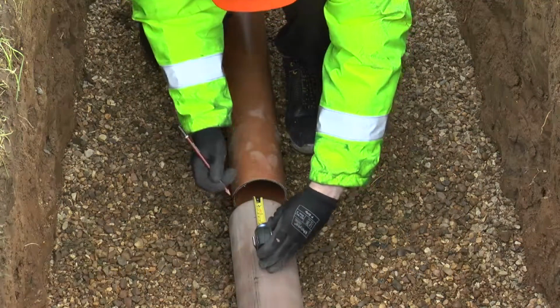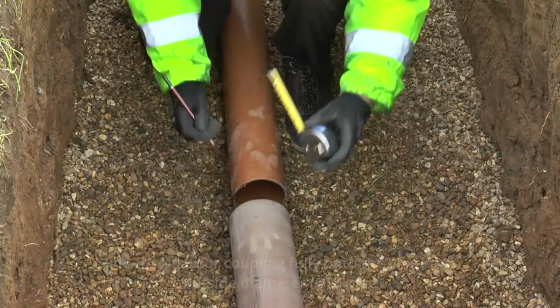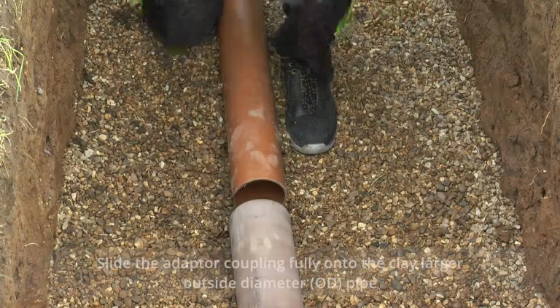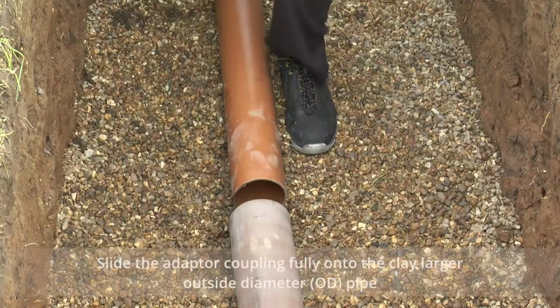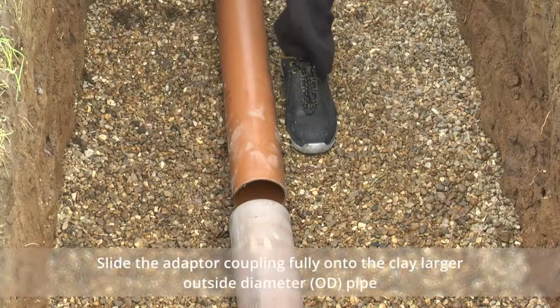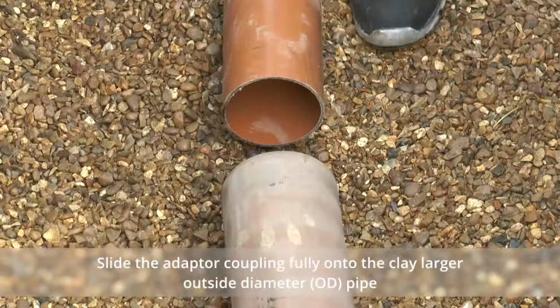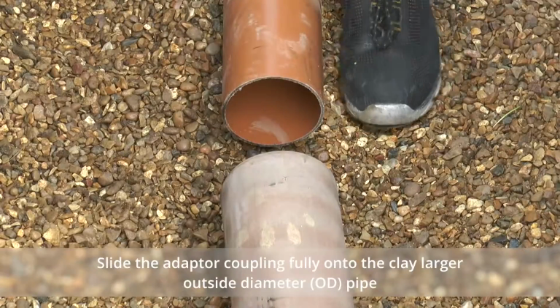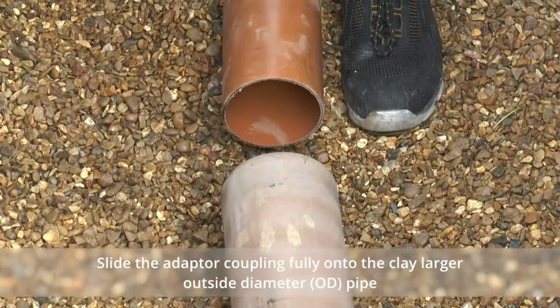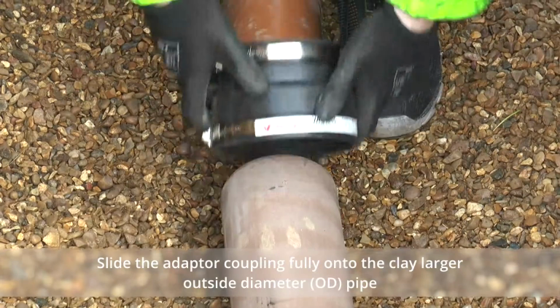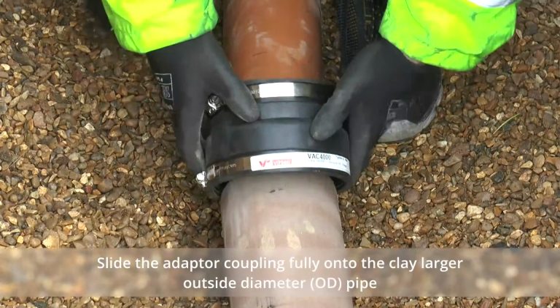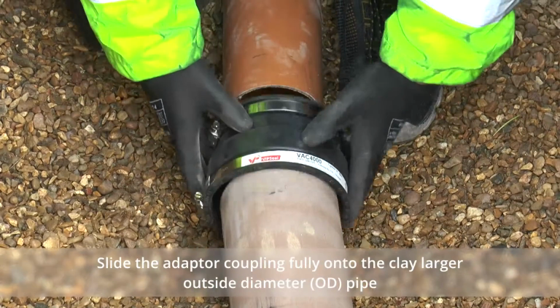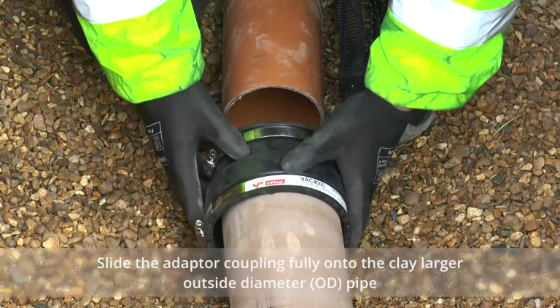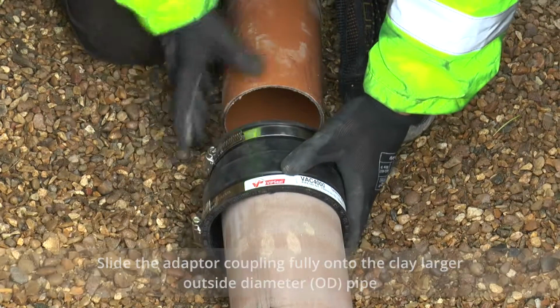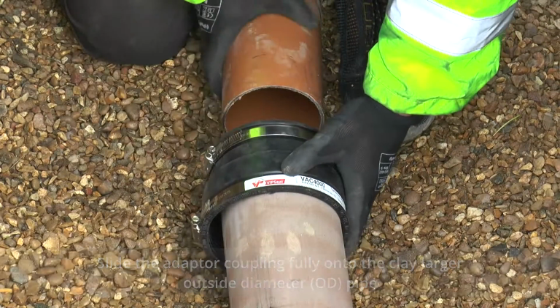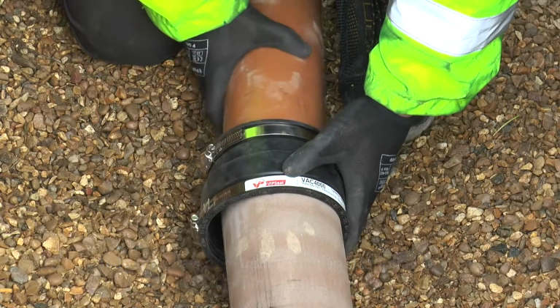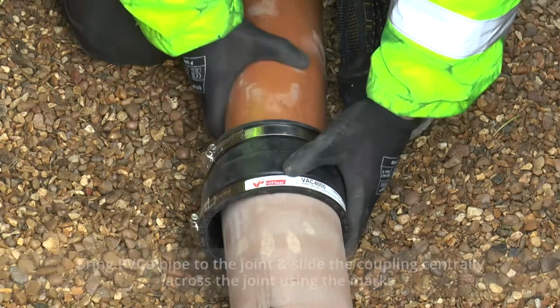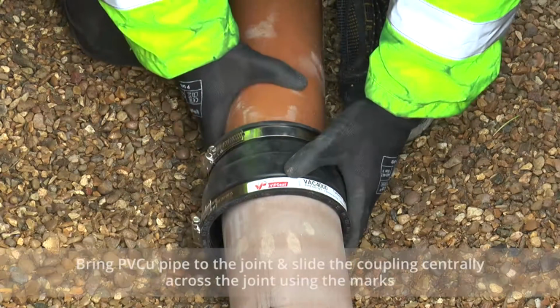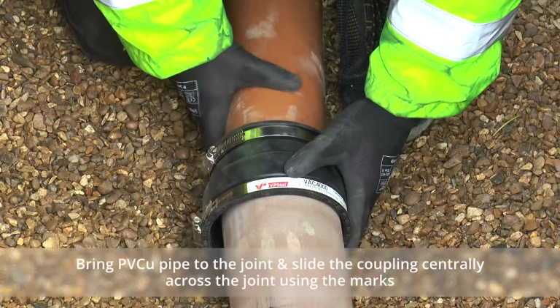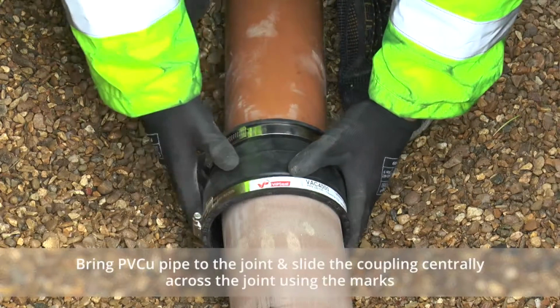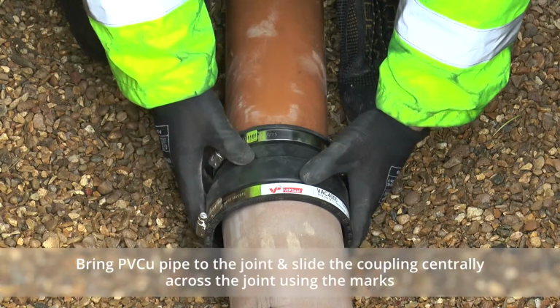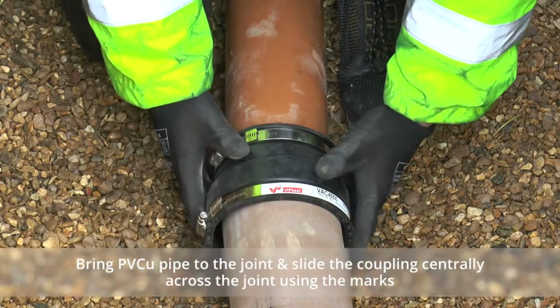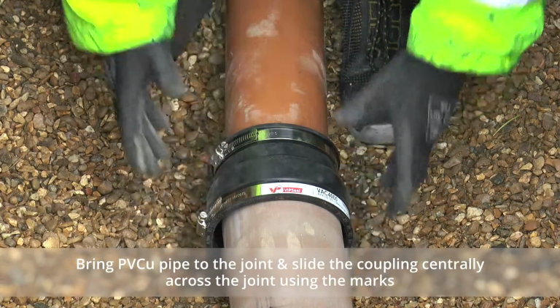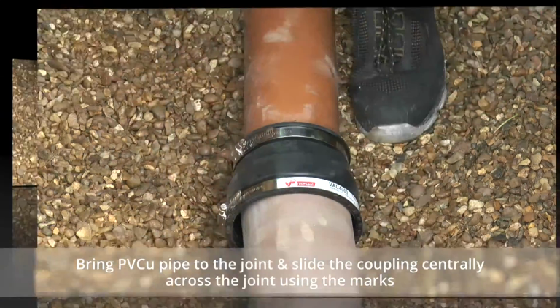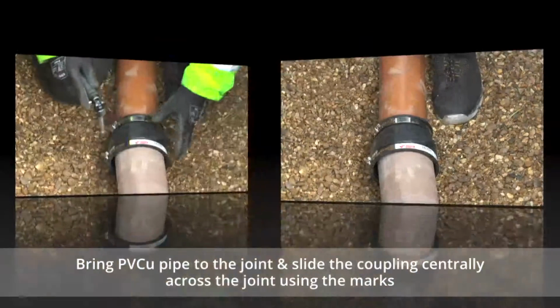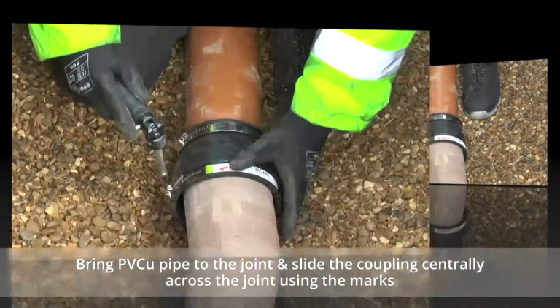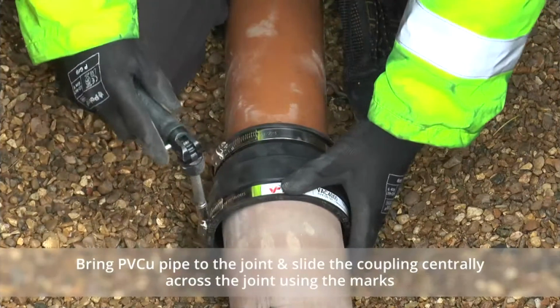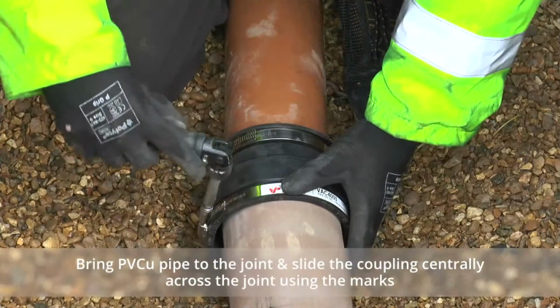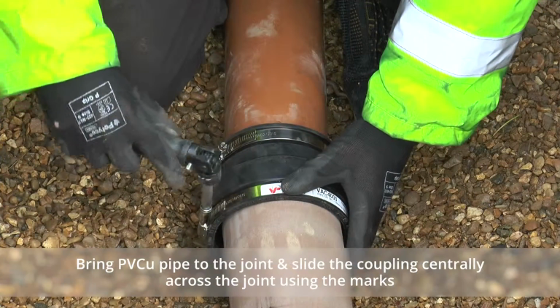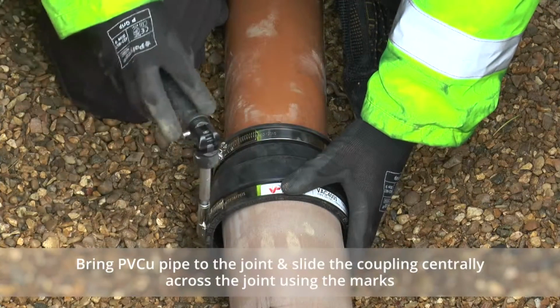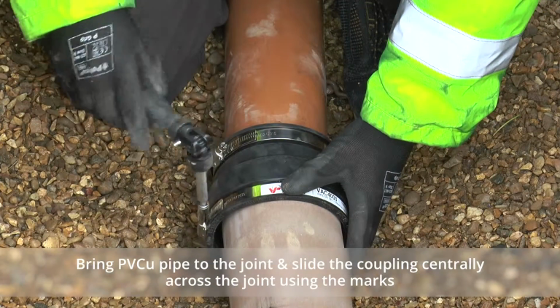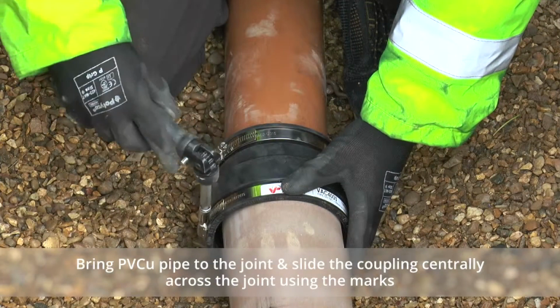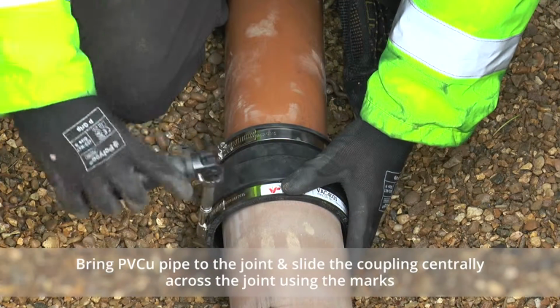Slide the adapter coupling fully onto the larger OD pipe and centrally across the joint on the smaller OD pipe, using the marks to ensure a tight seal can be formed.